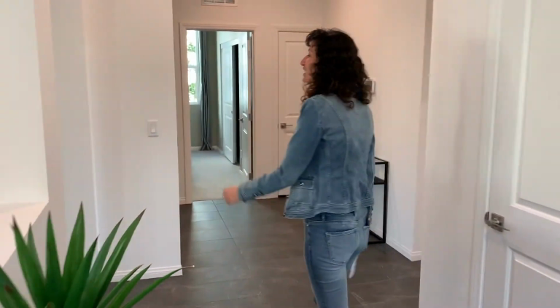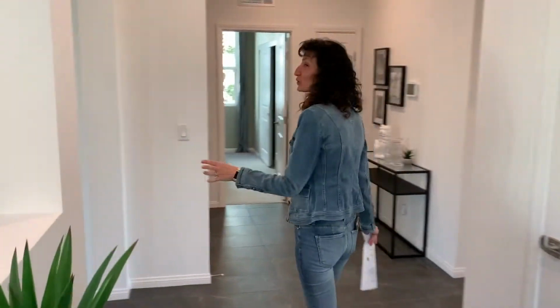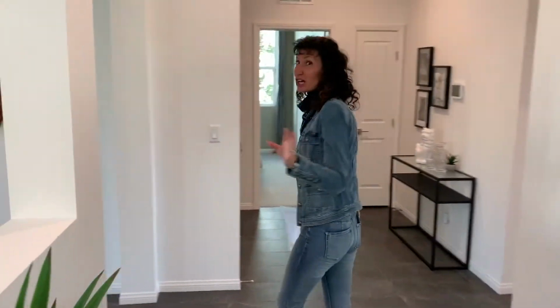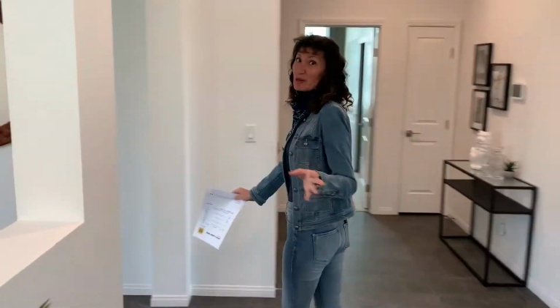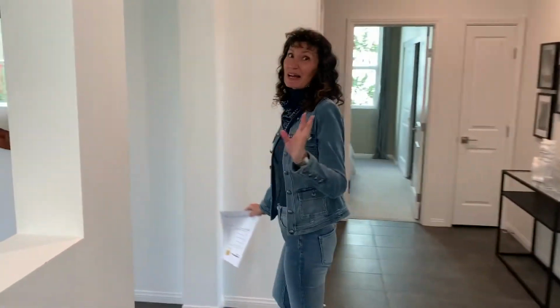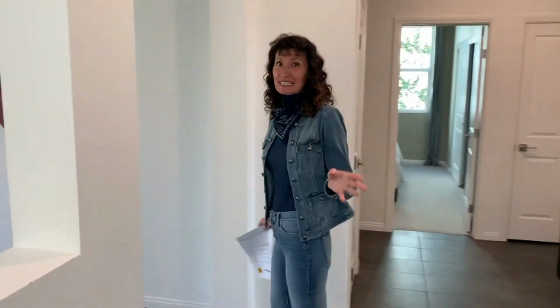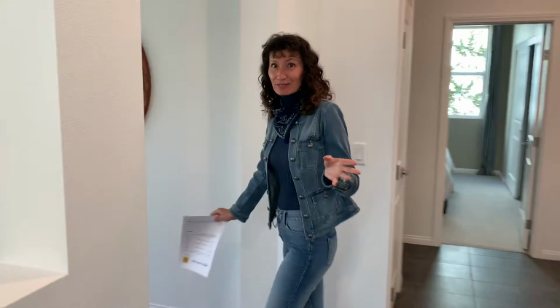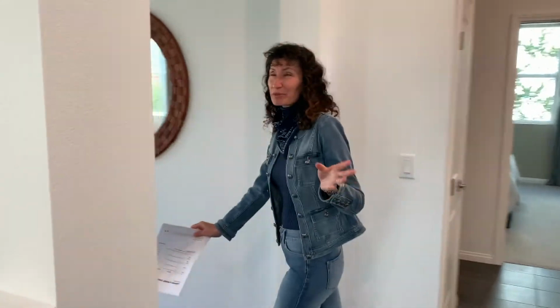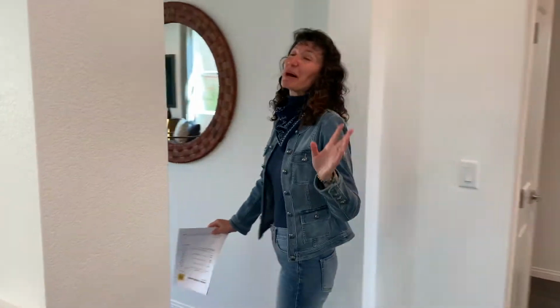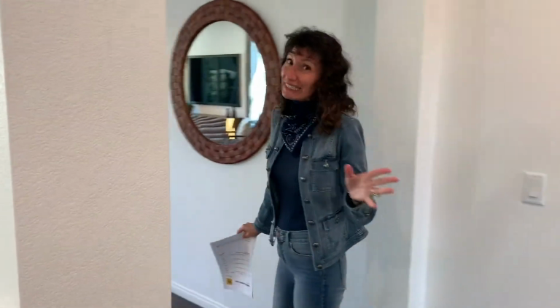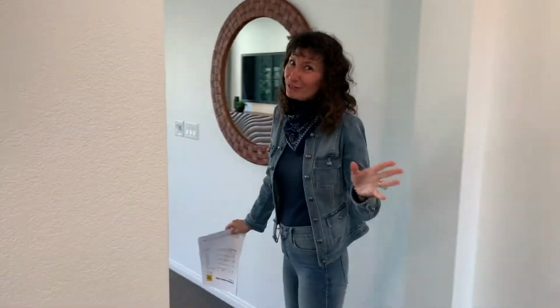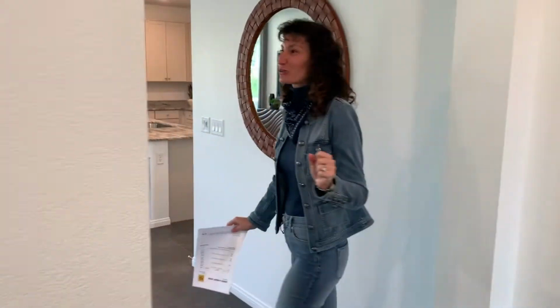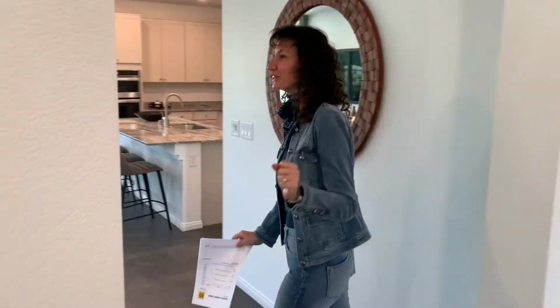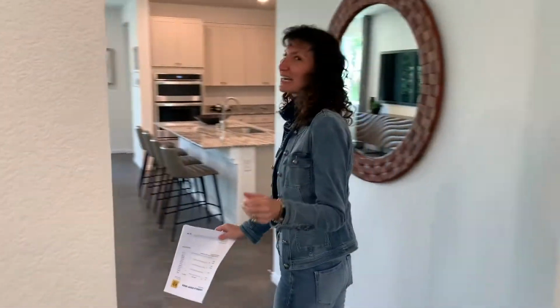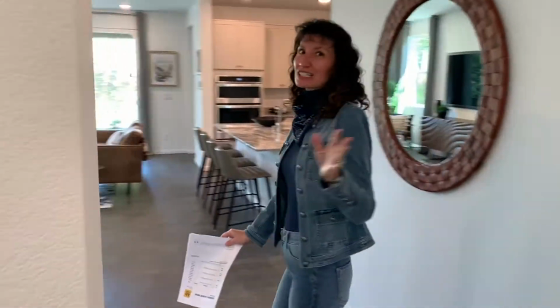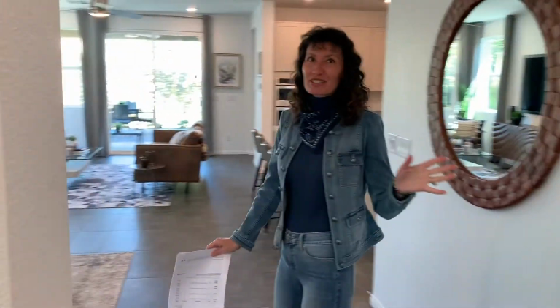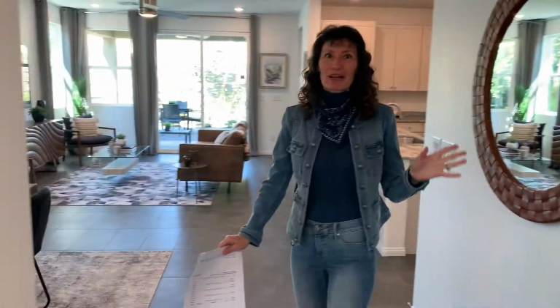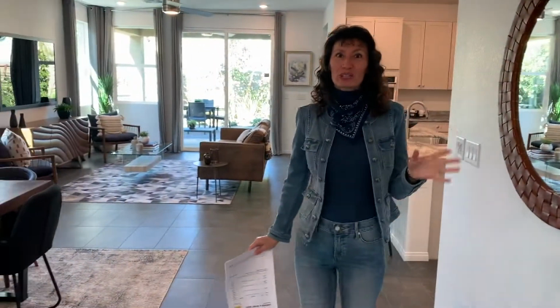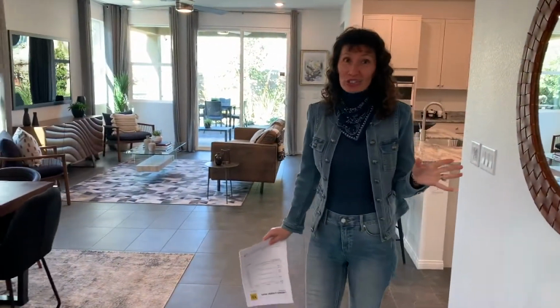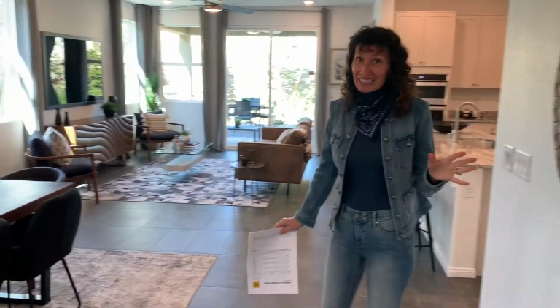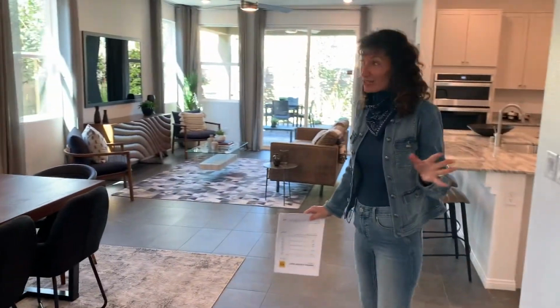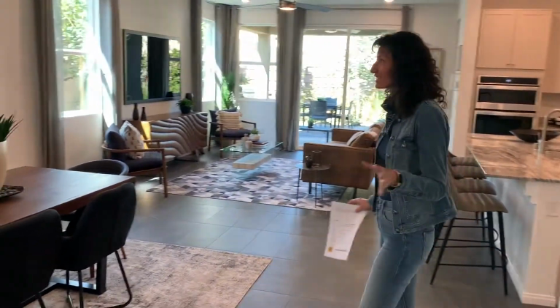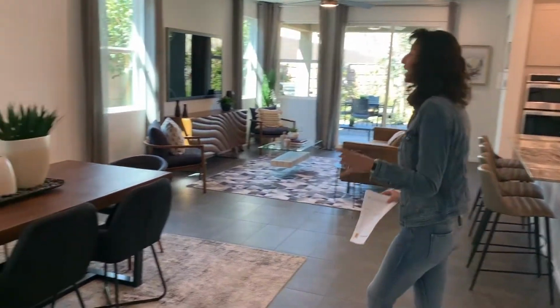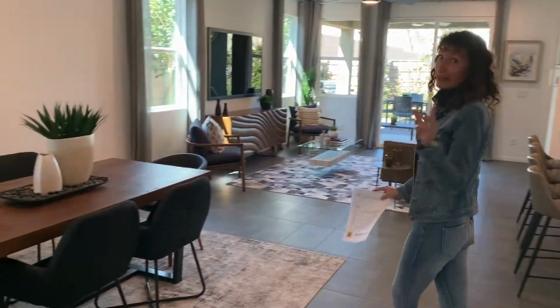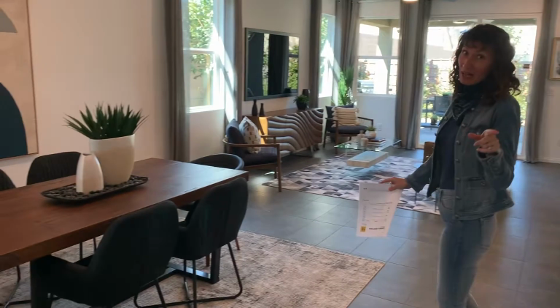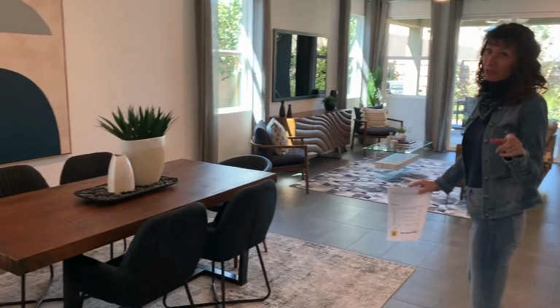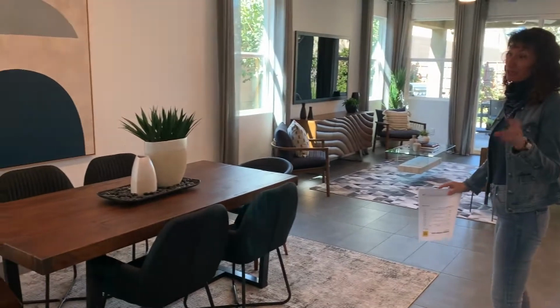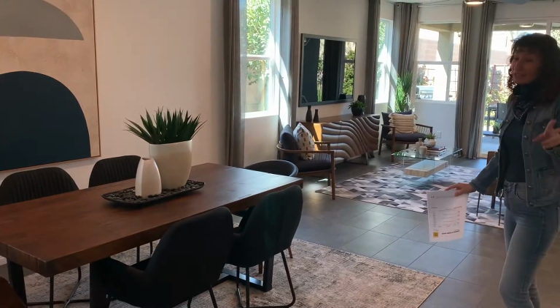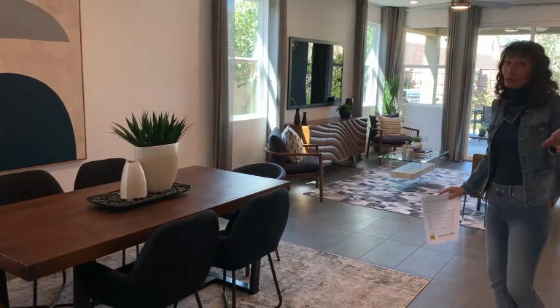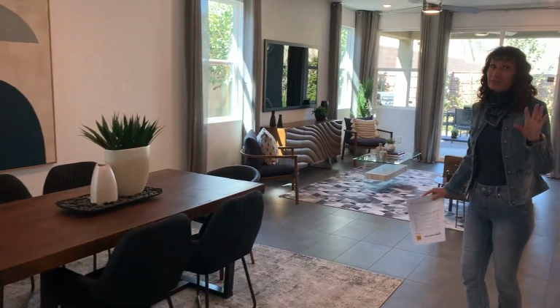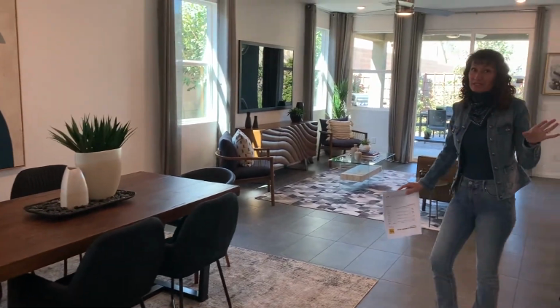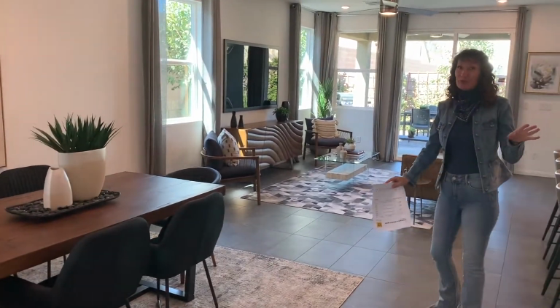This home is about 1,850 square feet. It starts at about $380,000, plus lot premium, plus flooring, plus upgrades.